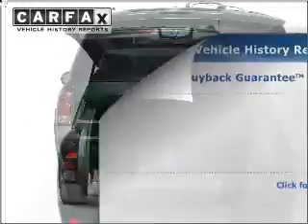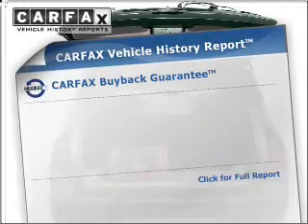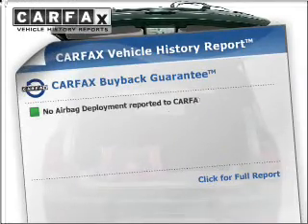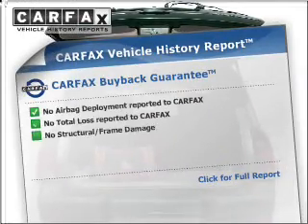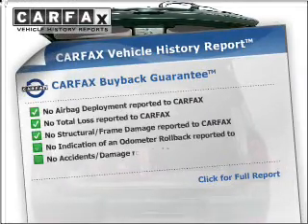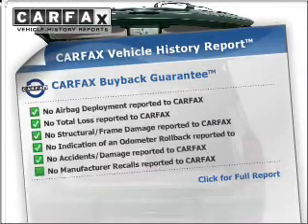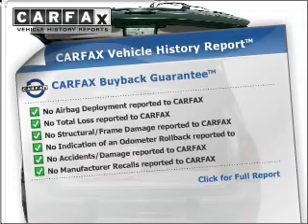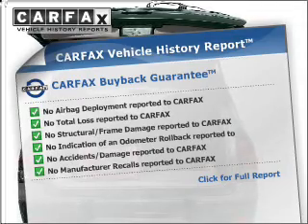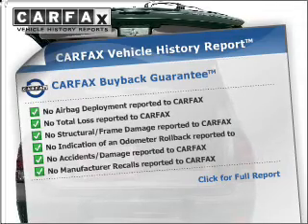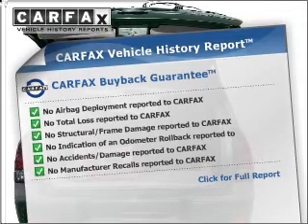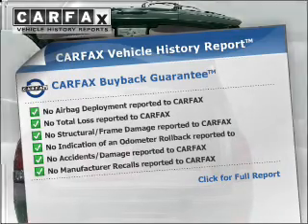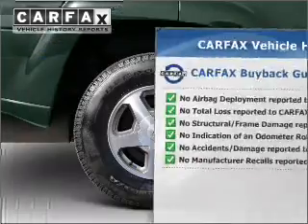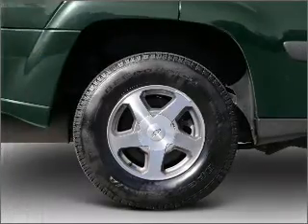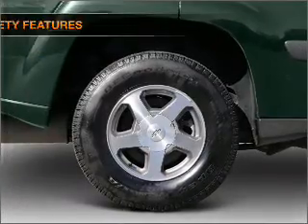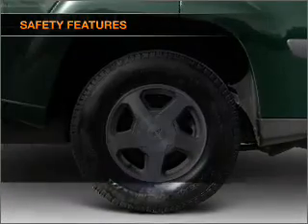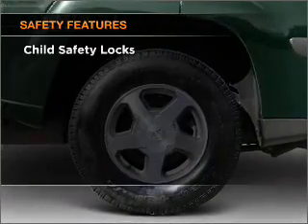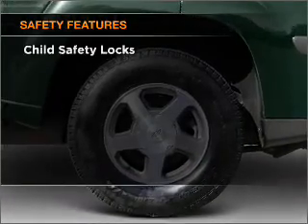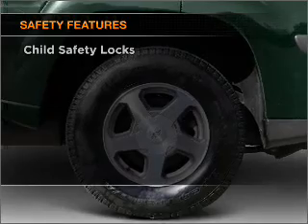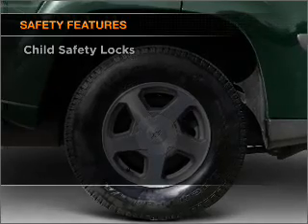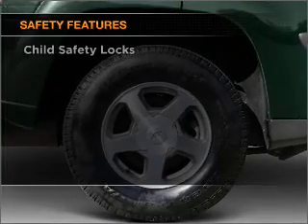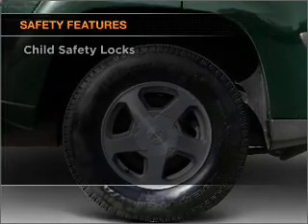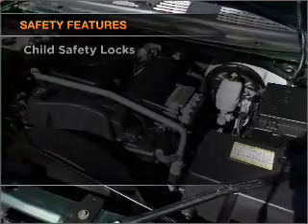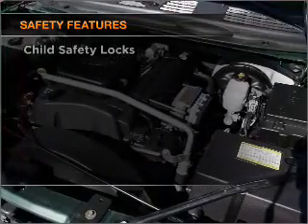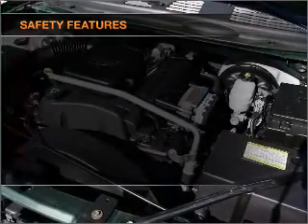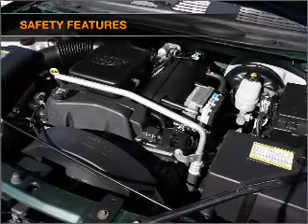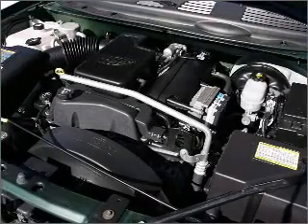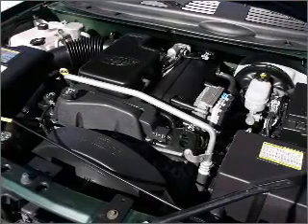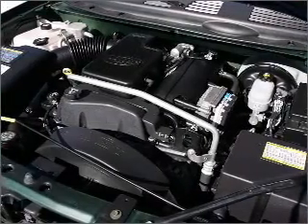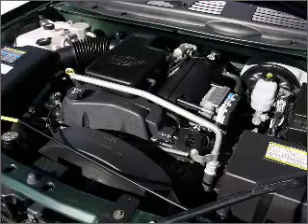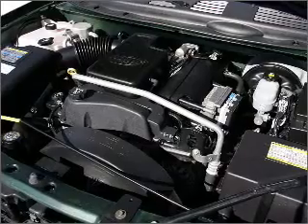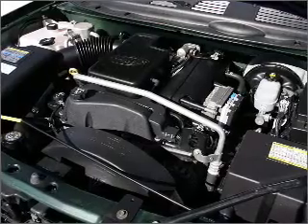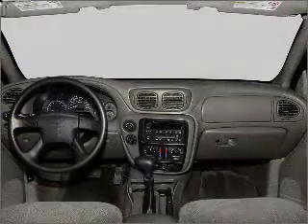Know the history on this ride and greatly reduce your buying risk with the included Carfax Vehicle History Report. If safety is a high priority, rest assured knowing that these top safety components are included: daytime running lights. Call today to schedule a test drive.